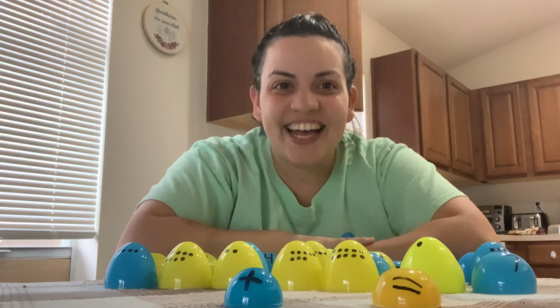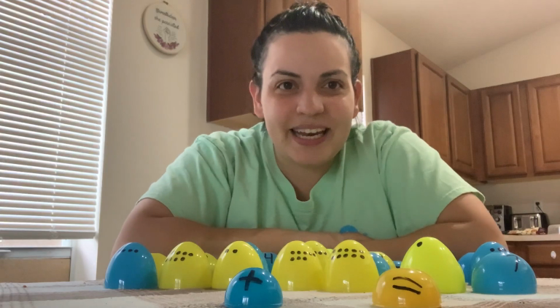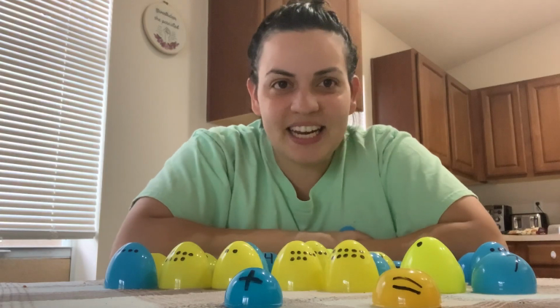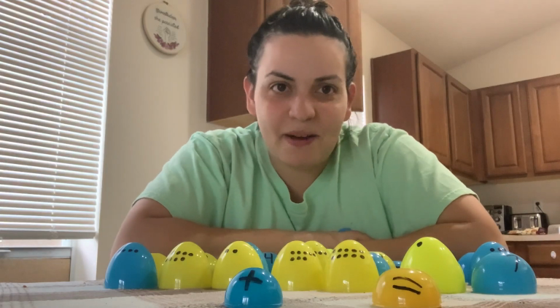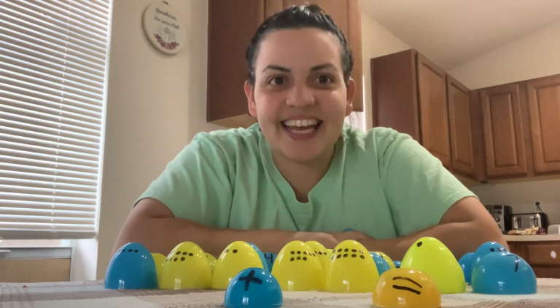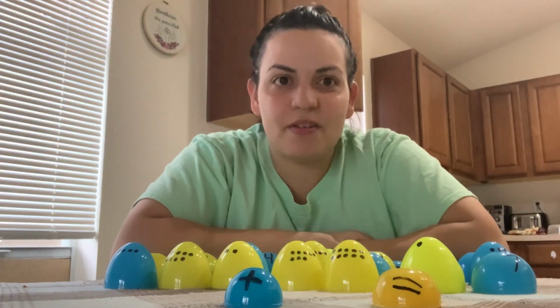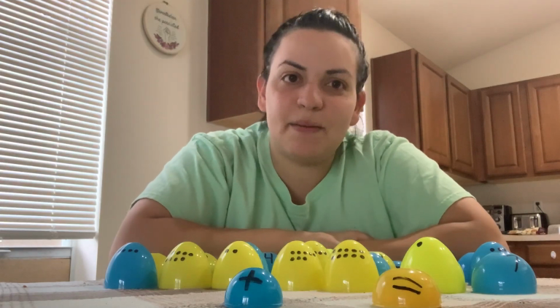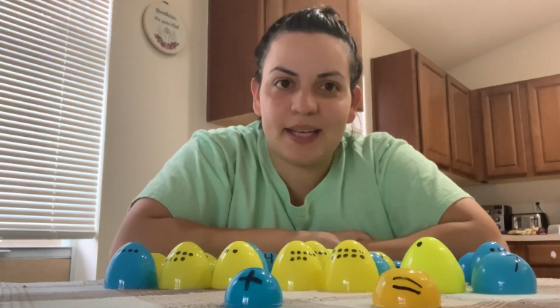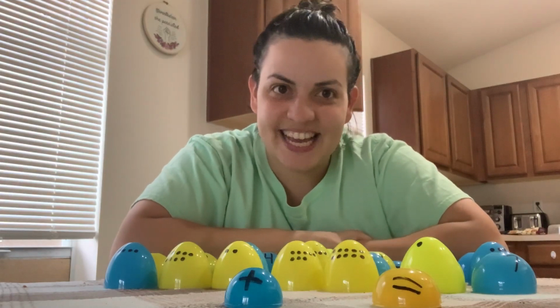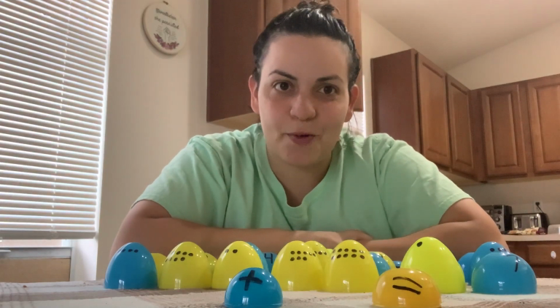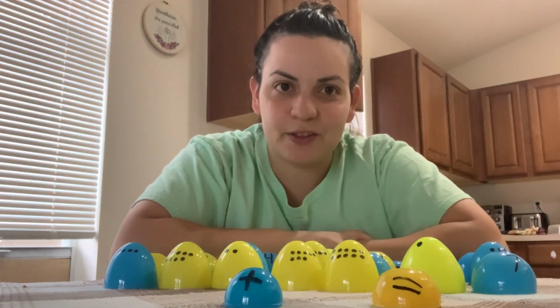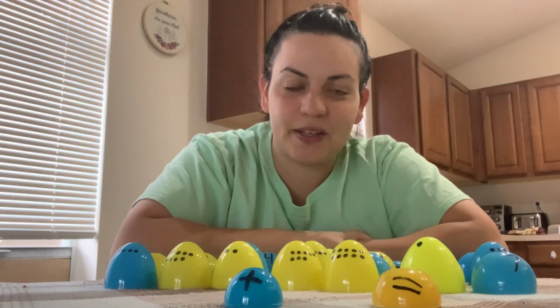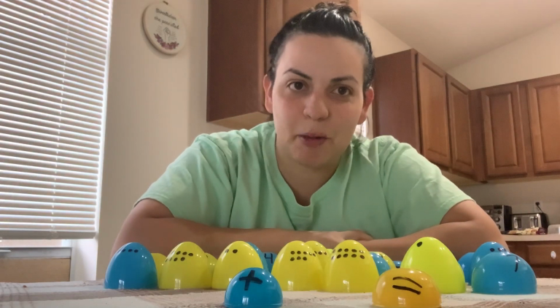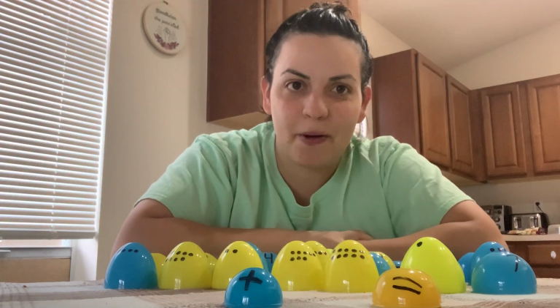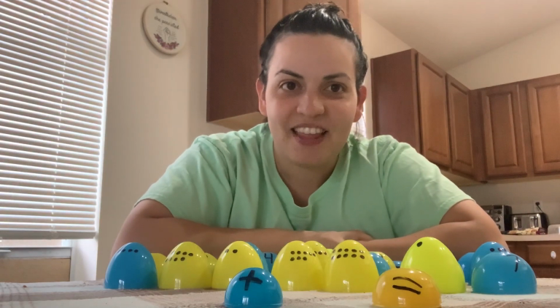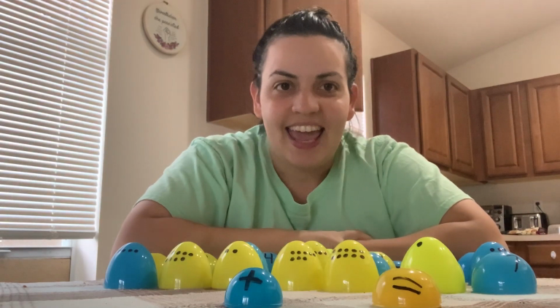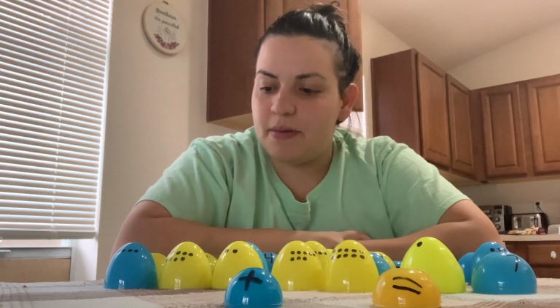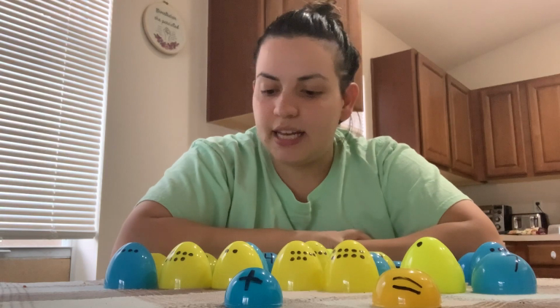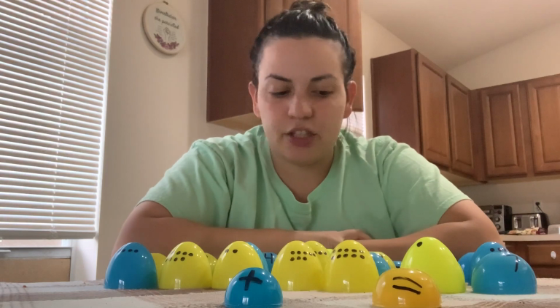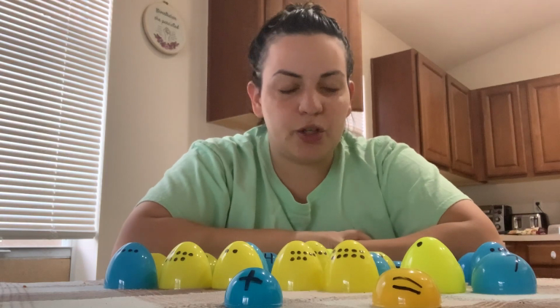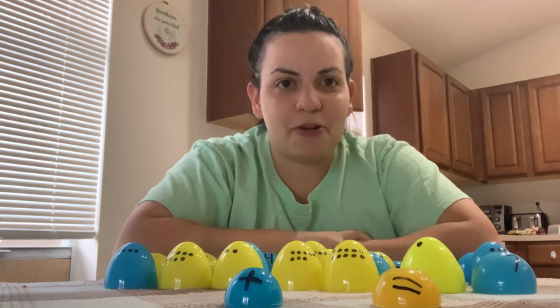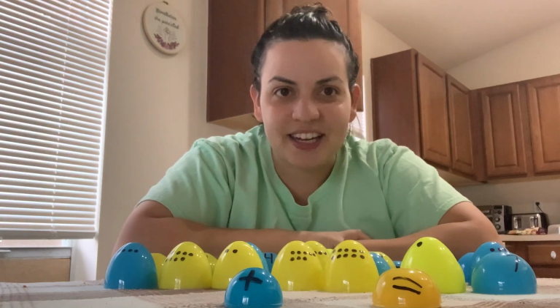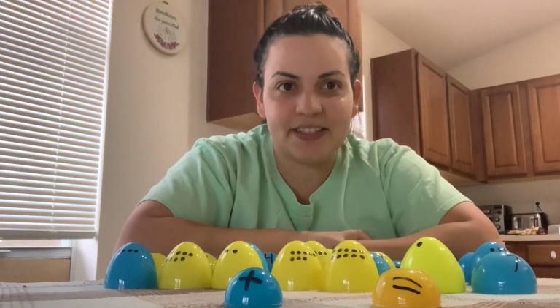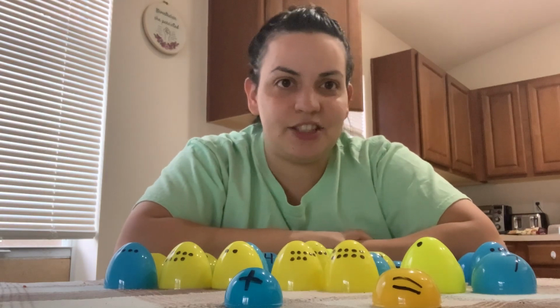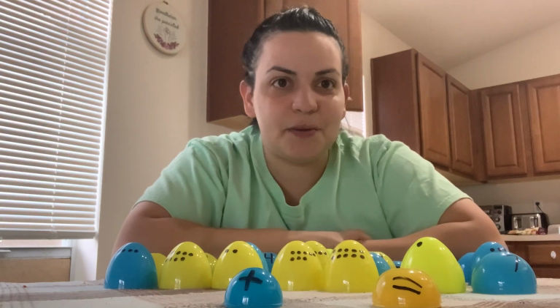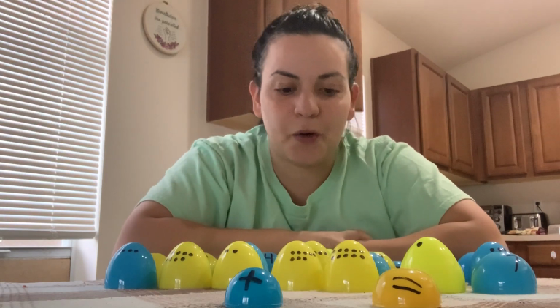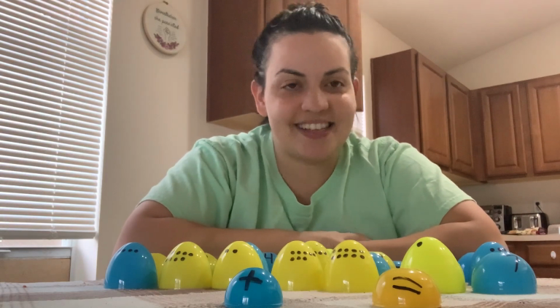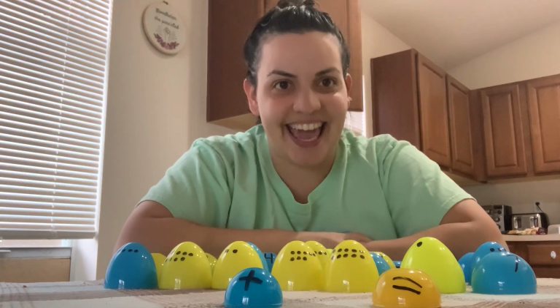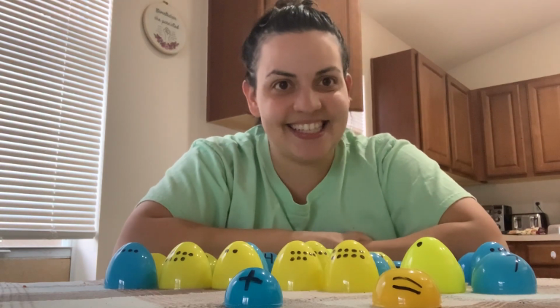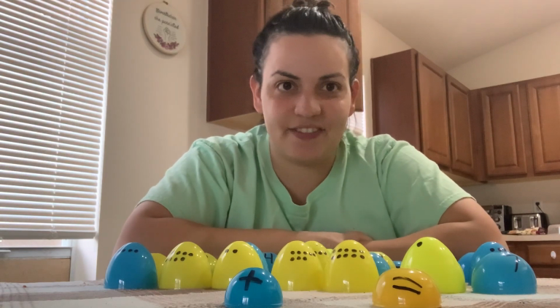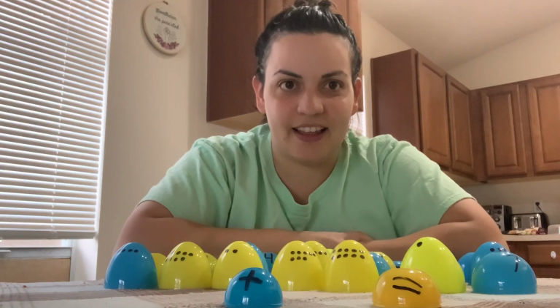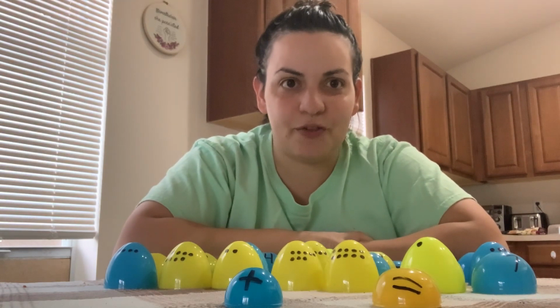Hi everybody, my name is Monica and I'm with the Tampa YMCA's Before and After School Enrichment Program. I'm here today to show you another fun activity to do with your plastic eggs that you've got left over.